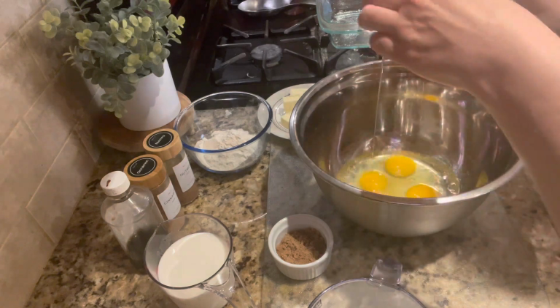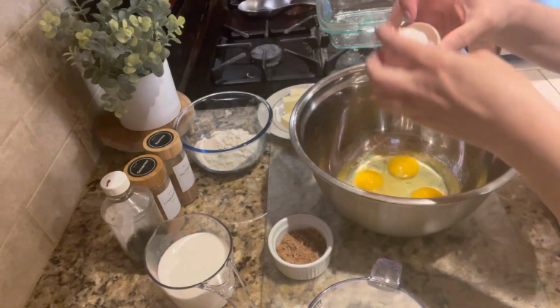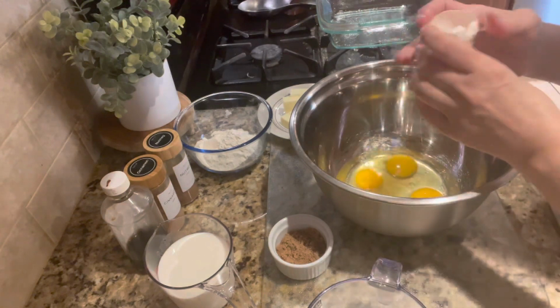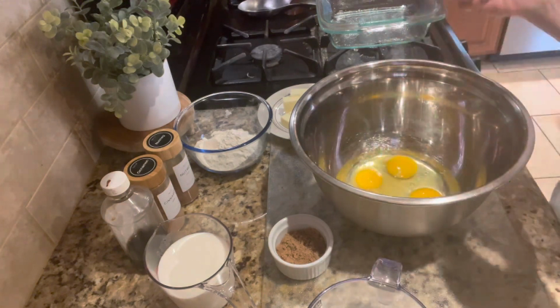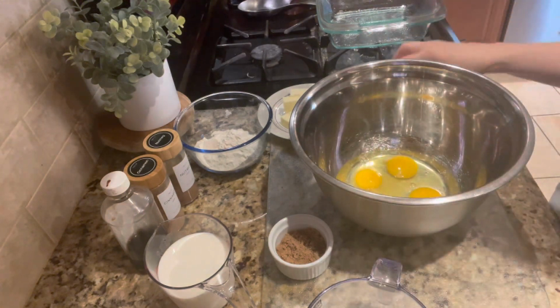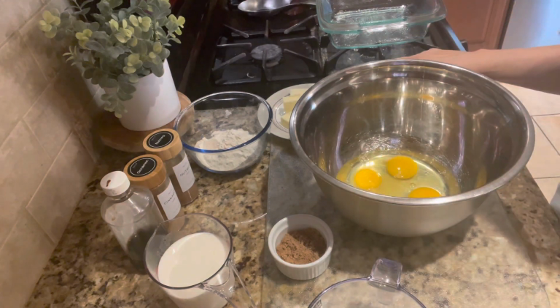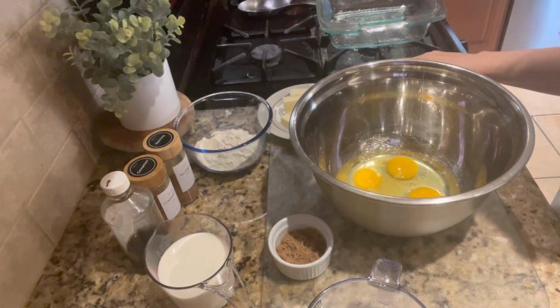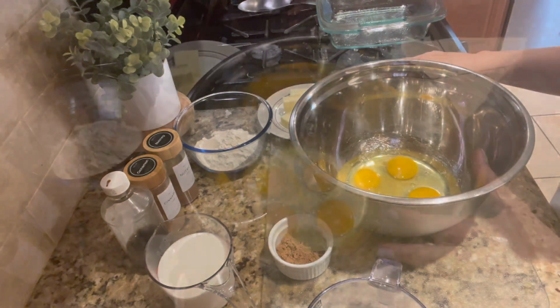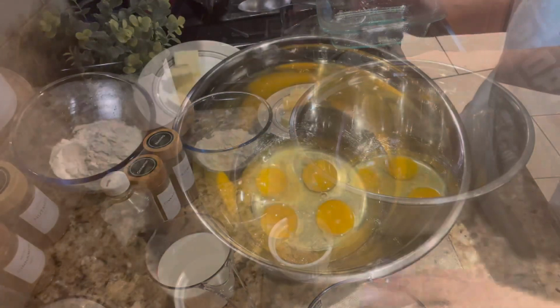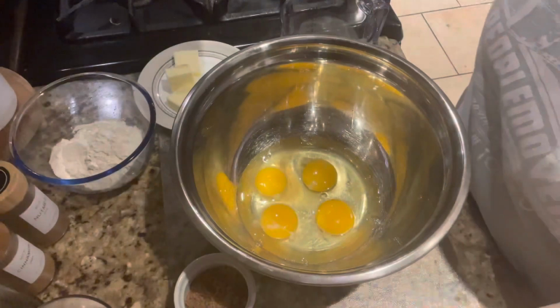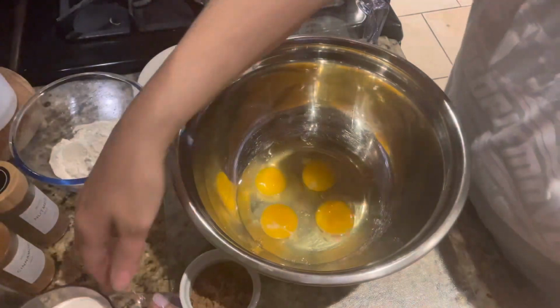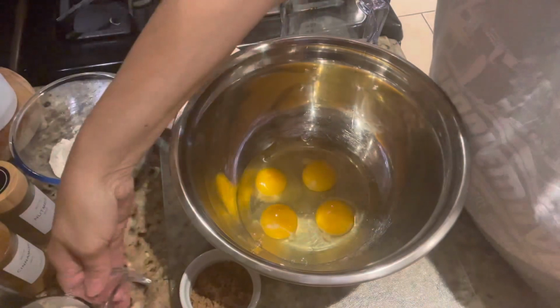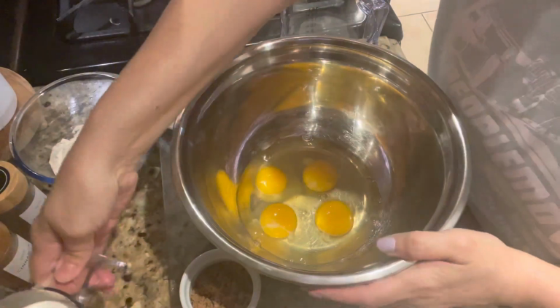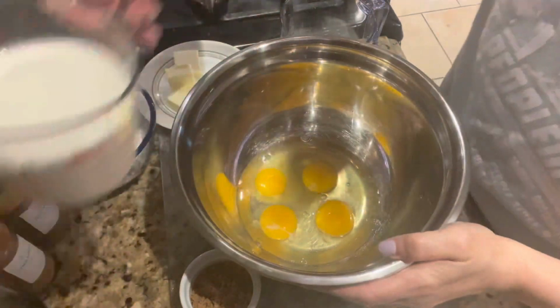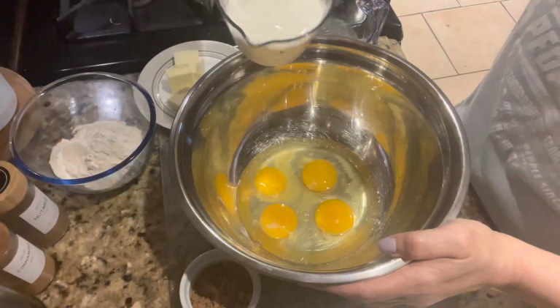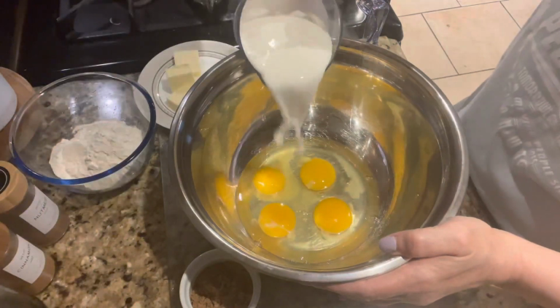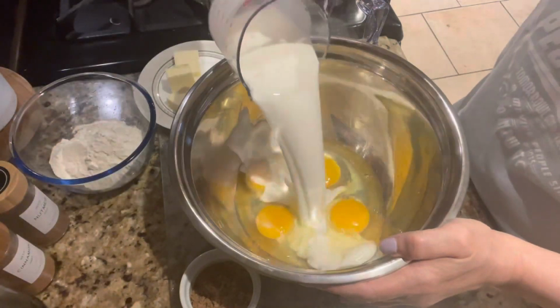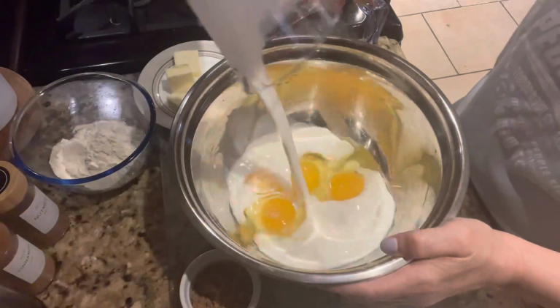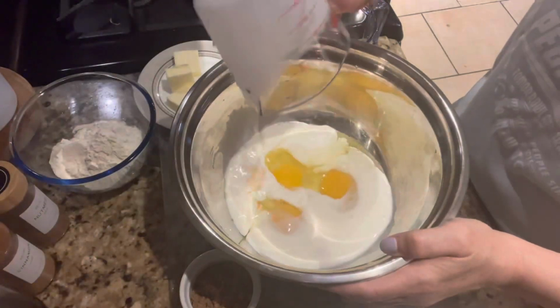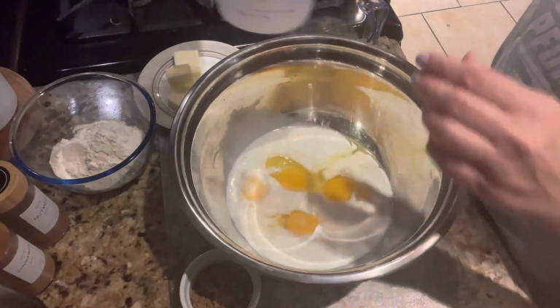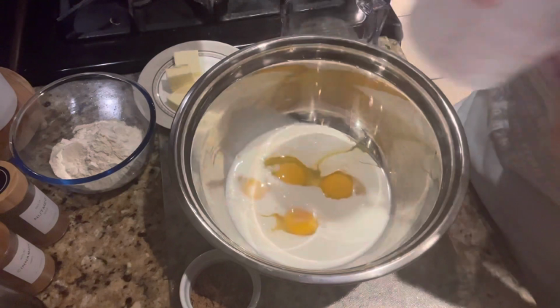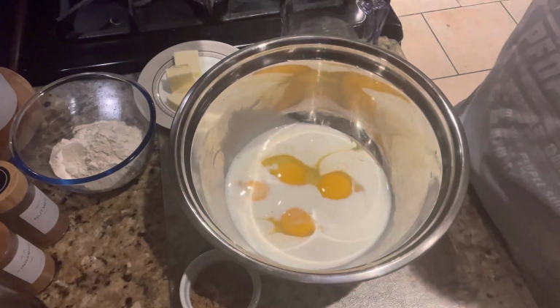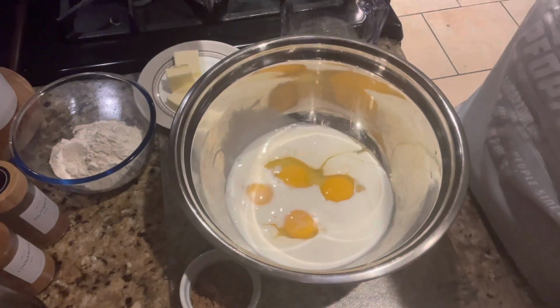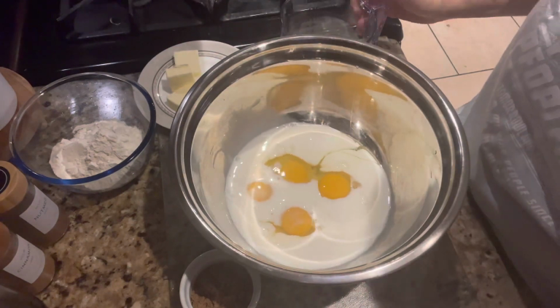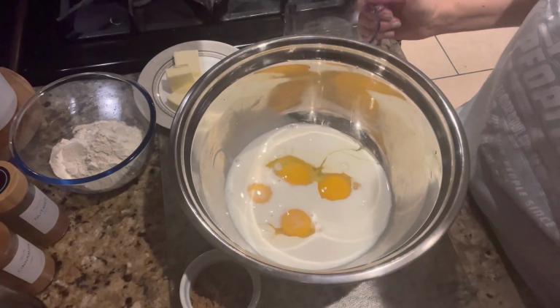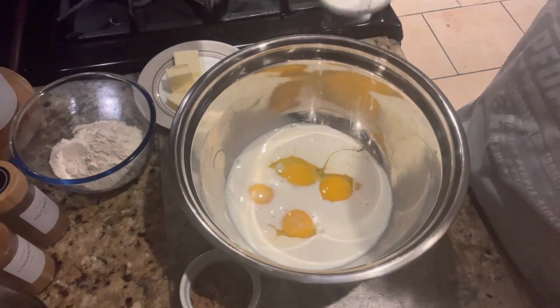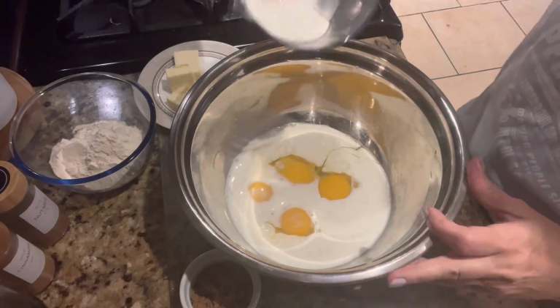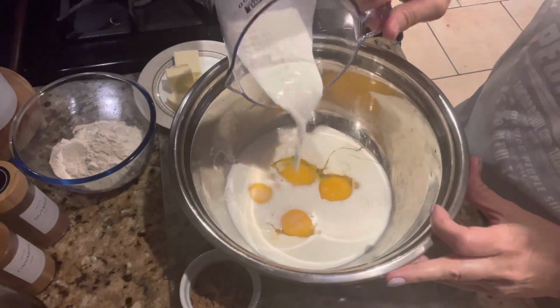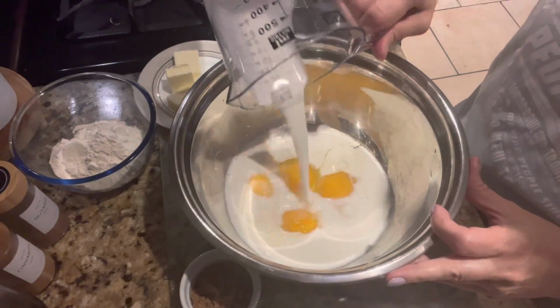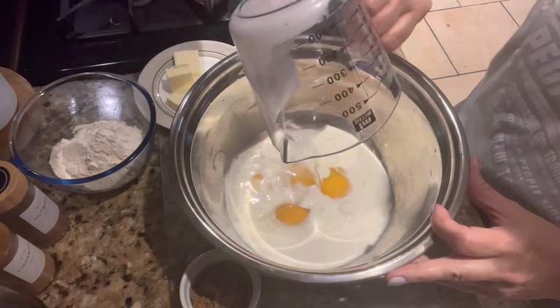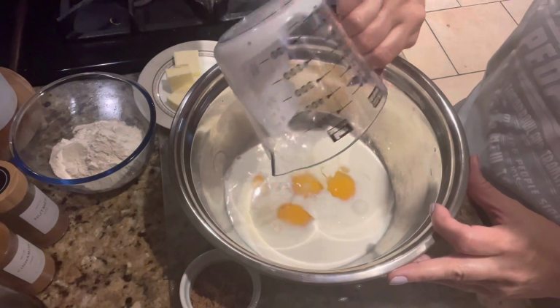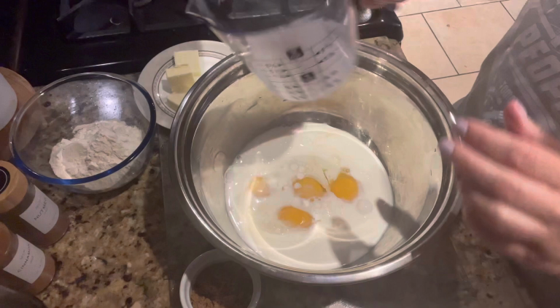Okay, so in the large bowl we're going to go ahead and add the eggs, the milk, heavy cream, the sugar, the brown sugar, vanilla, cinnamon, and nutmeg.